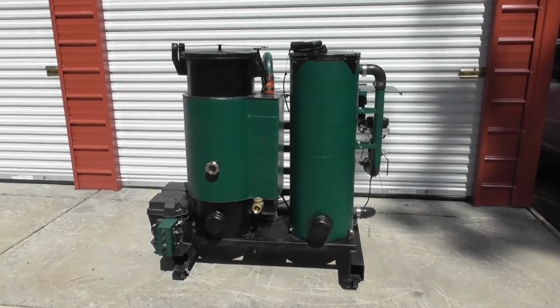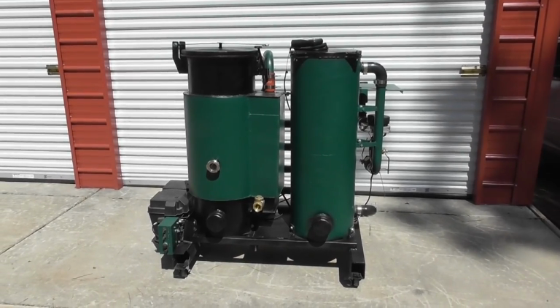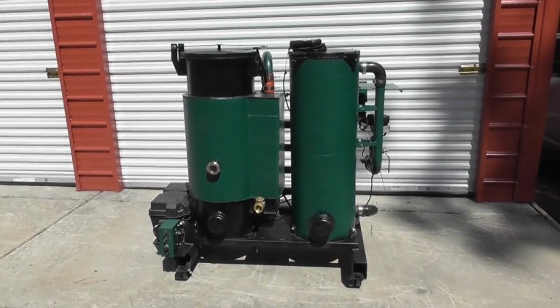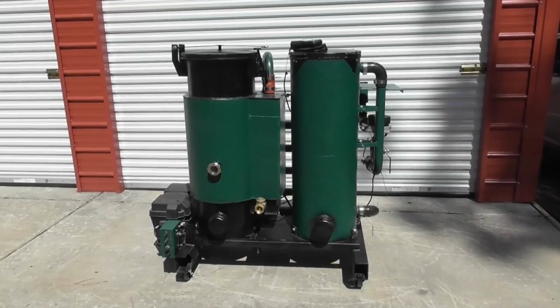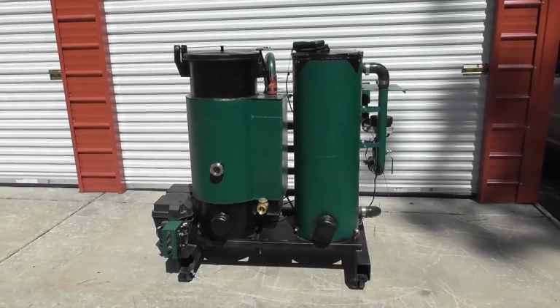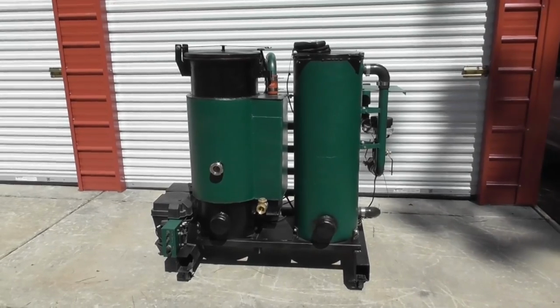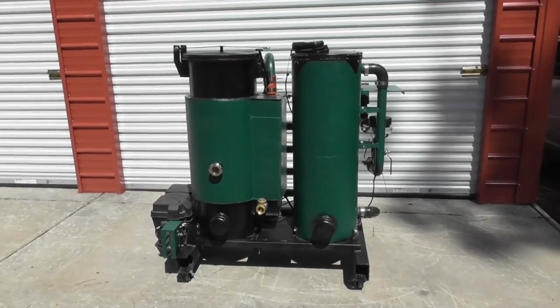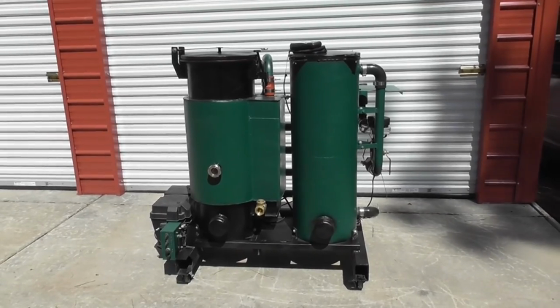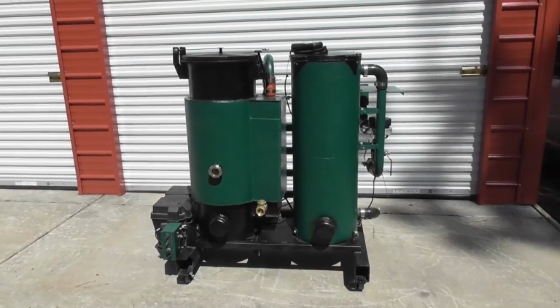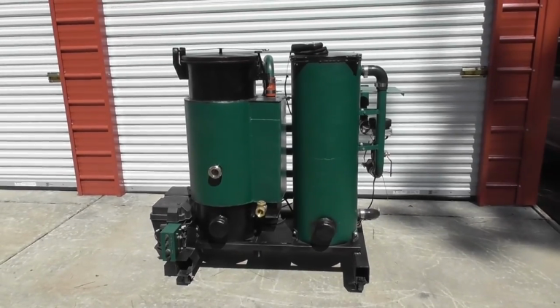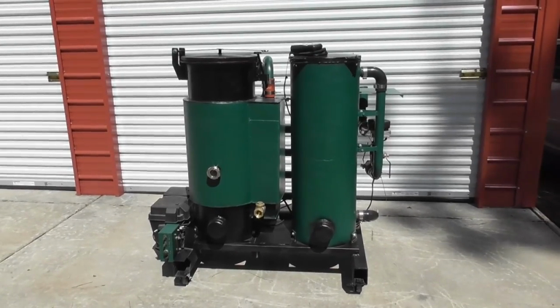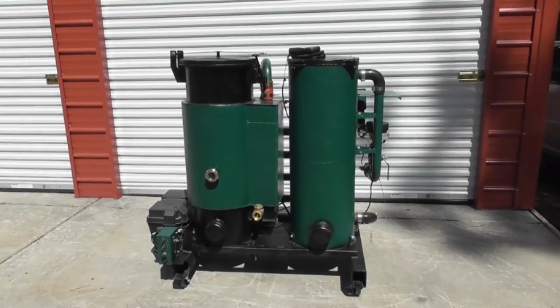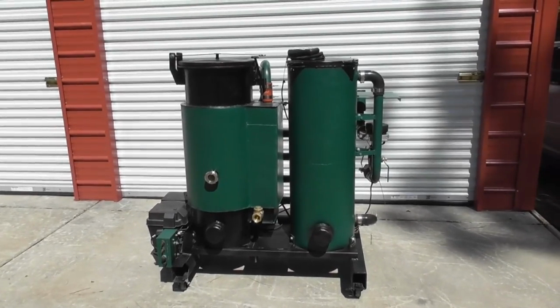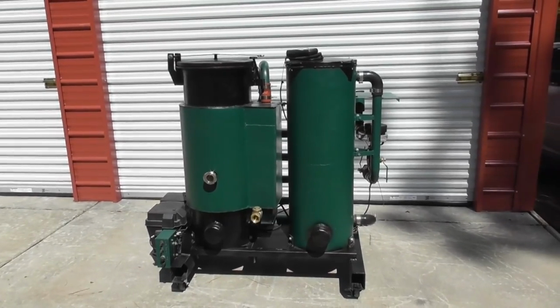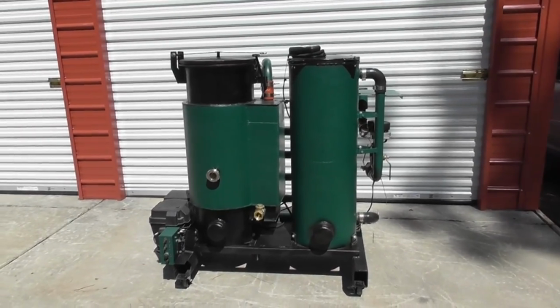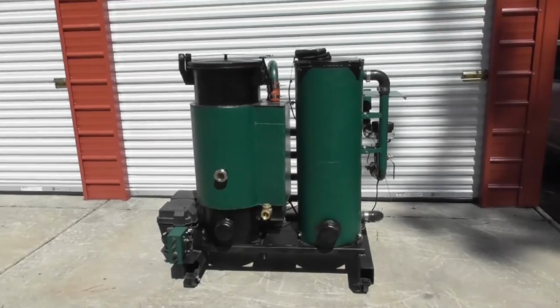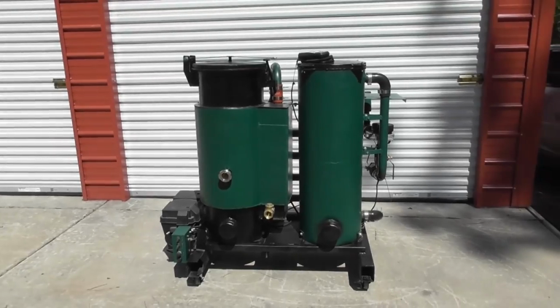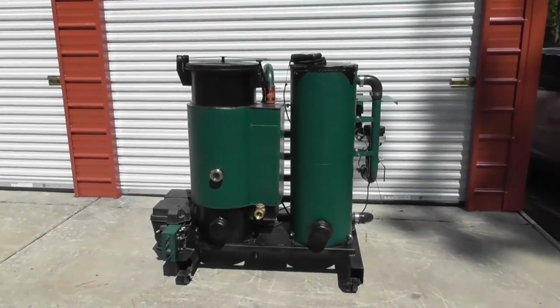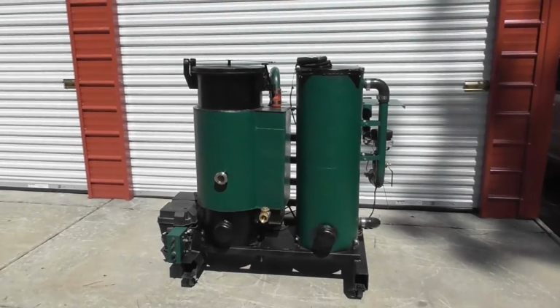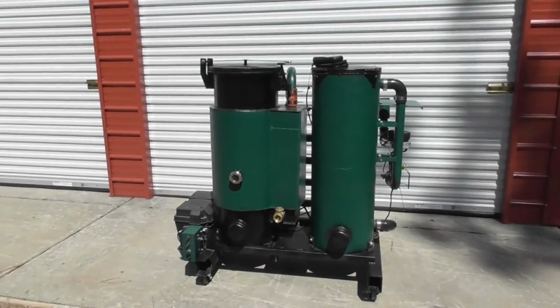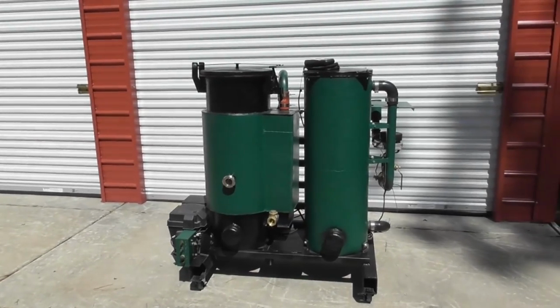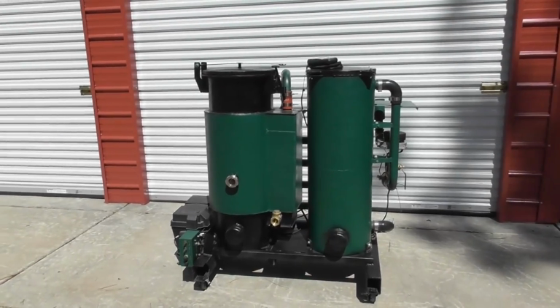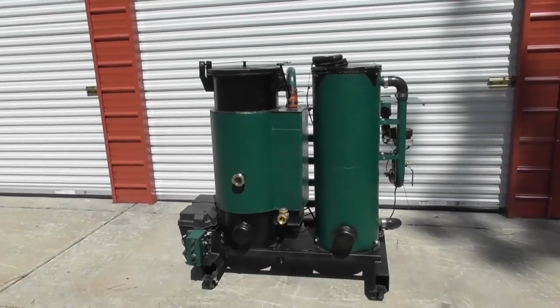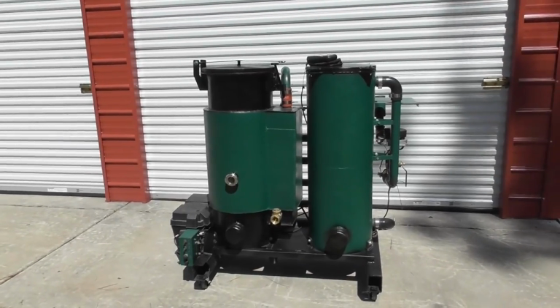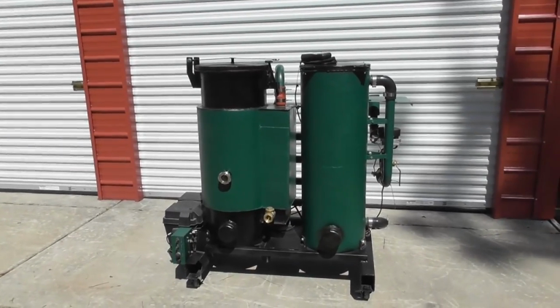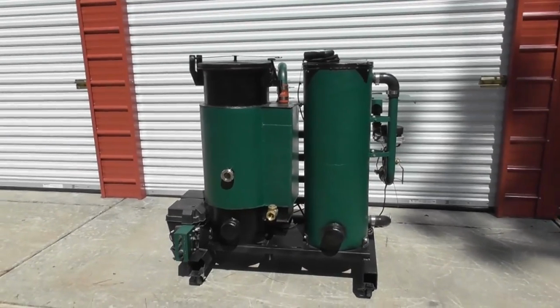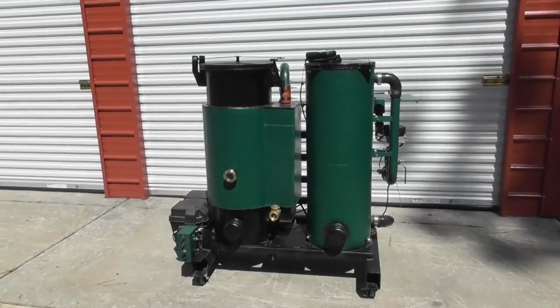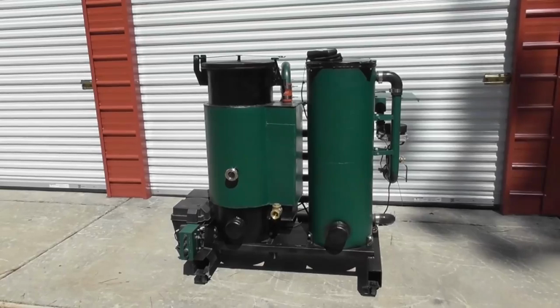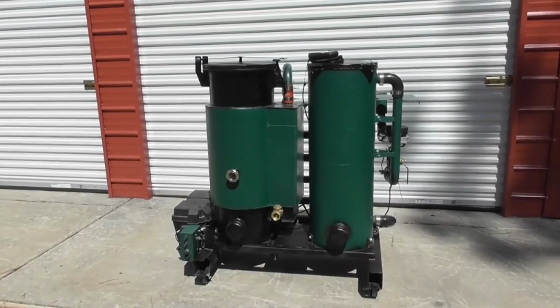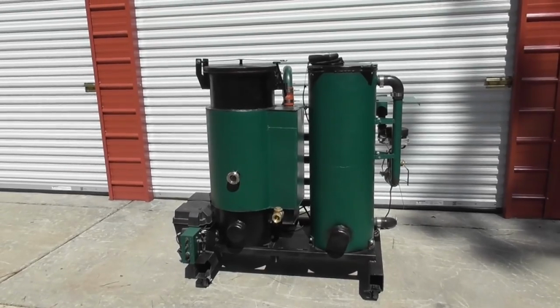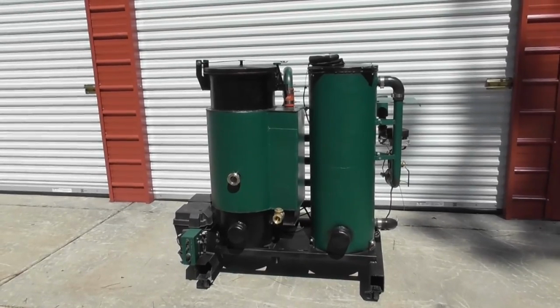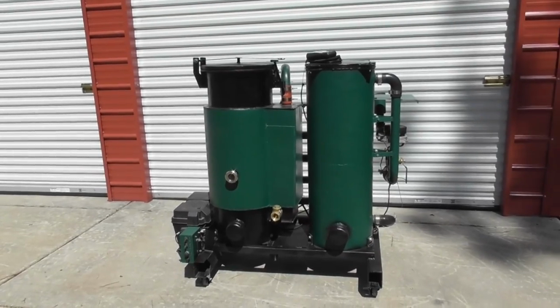The first step — when you look at it, you can say it looks very similar. And it does, since it was based on that initial design. But as we go through the videos, you're going to see that there are a lot of enhancements and improvements that we've made to this design.